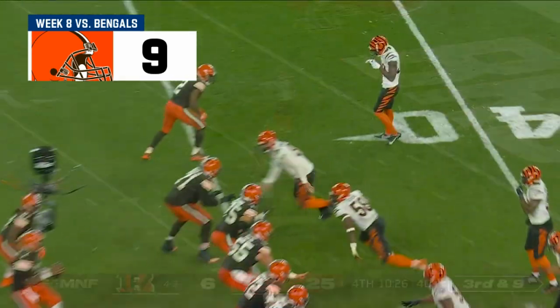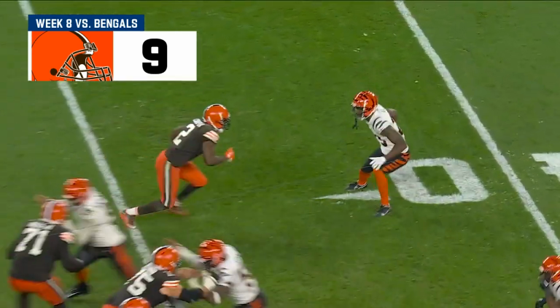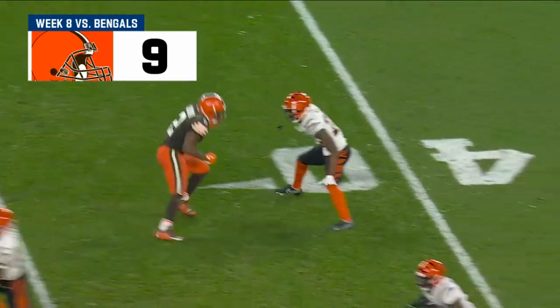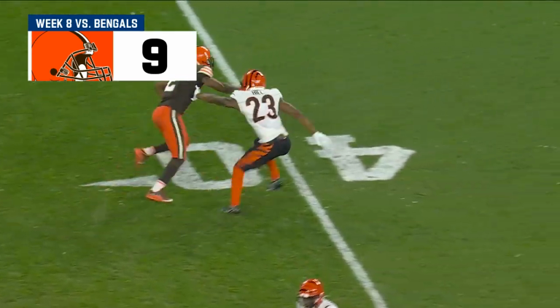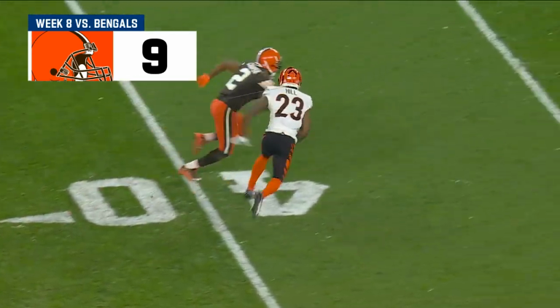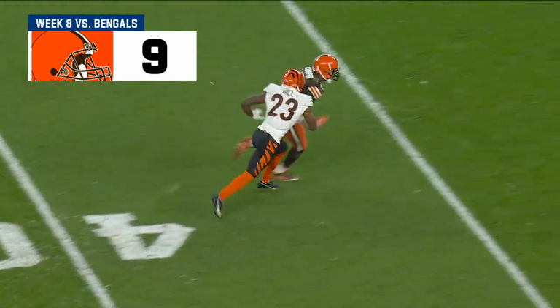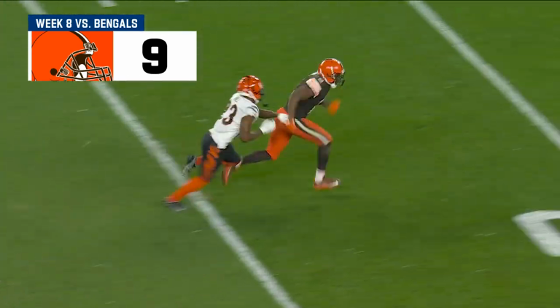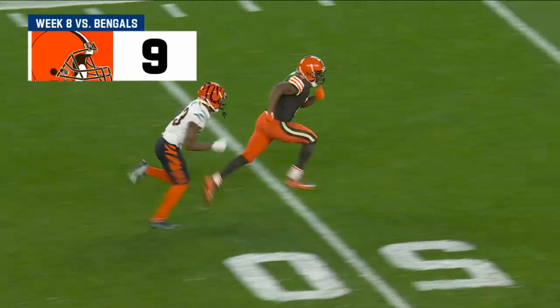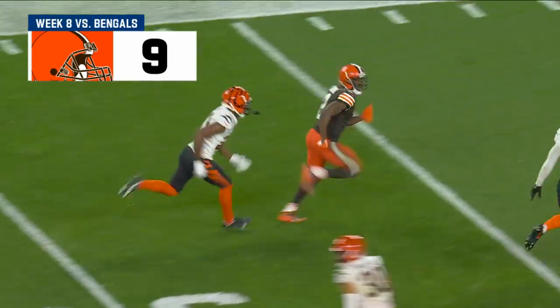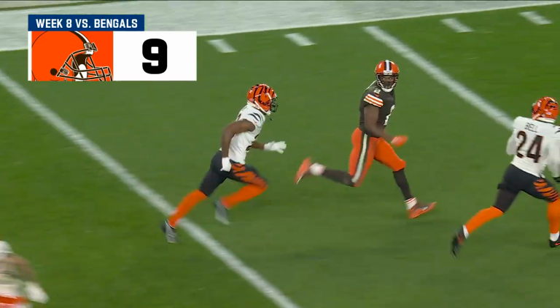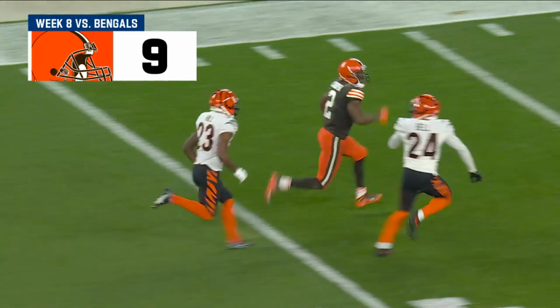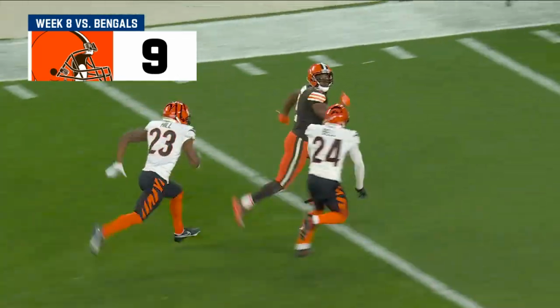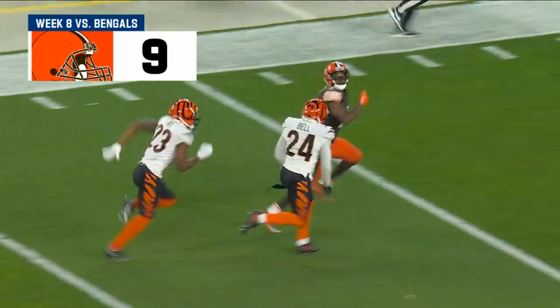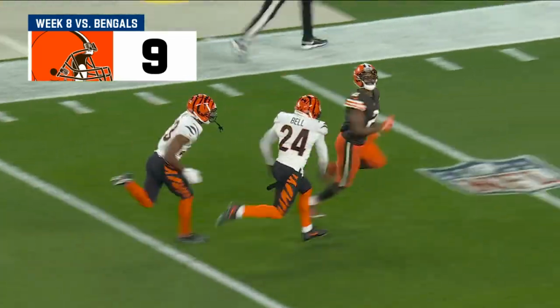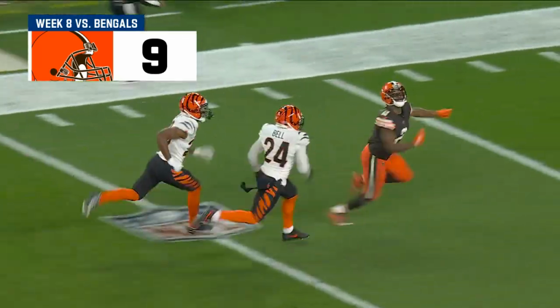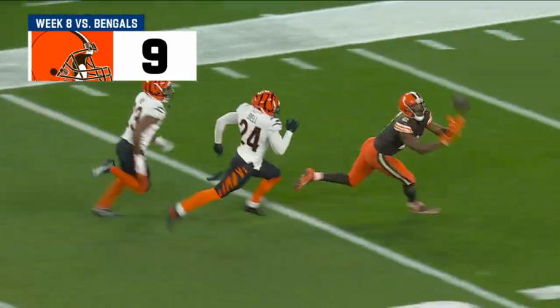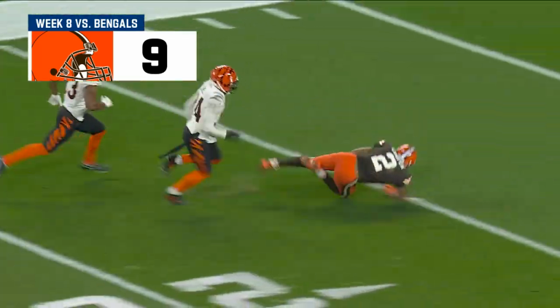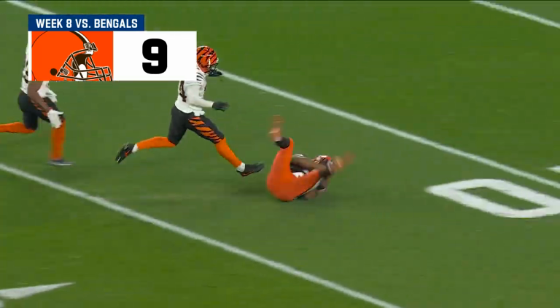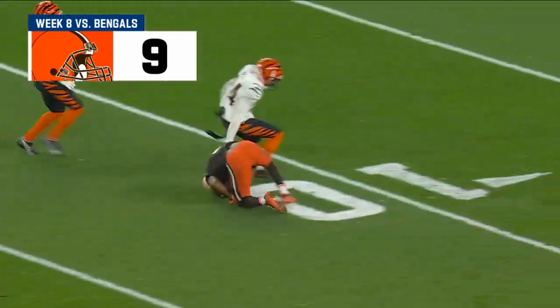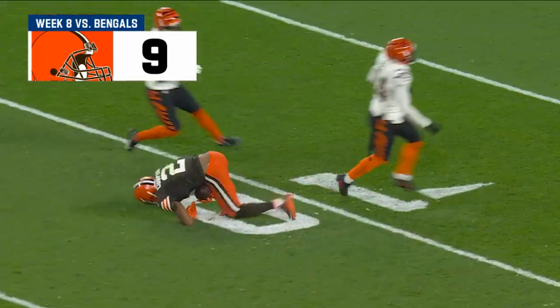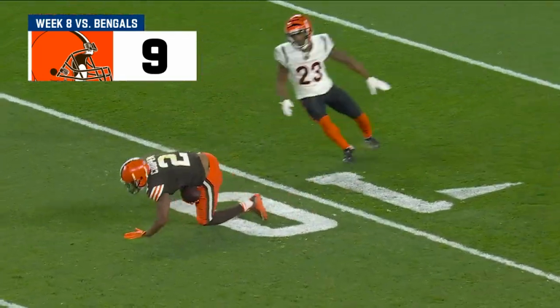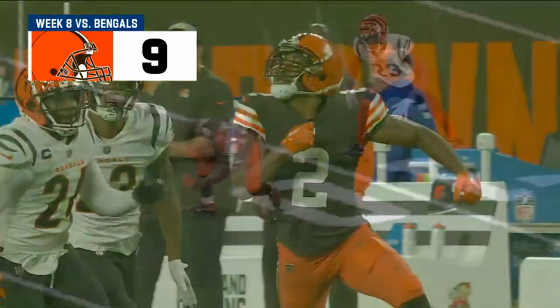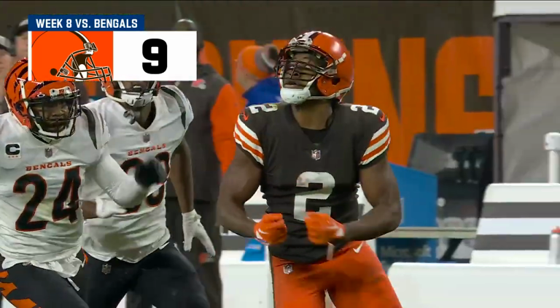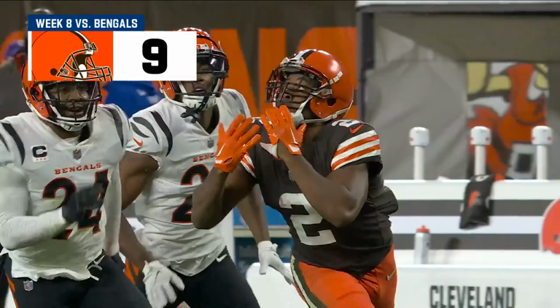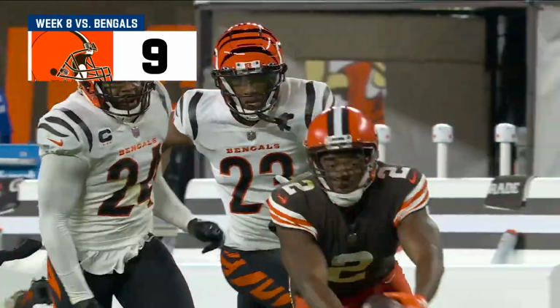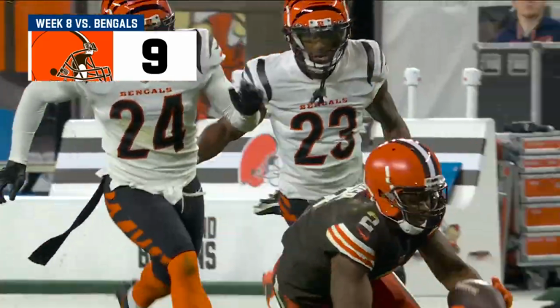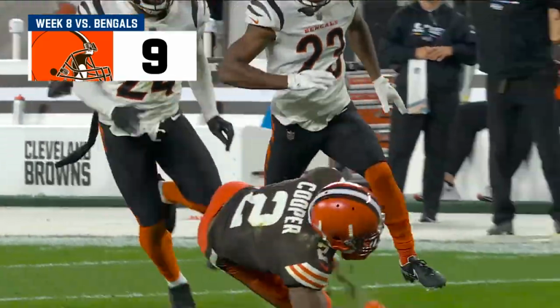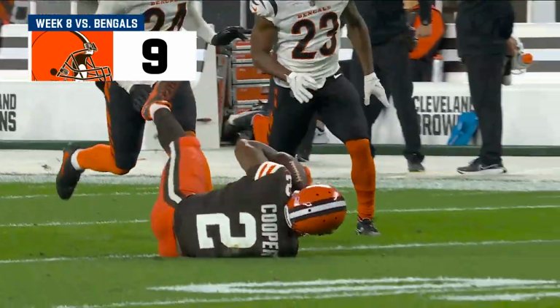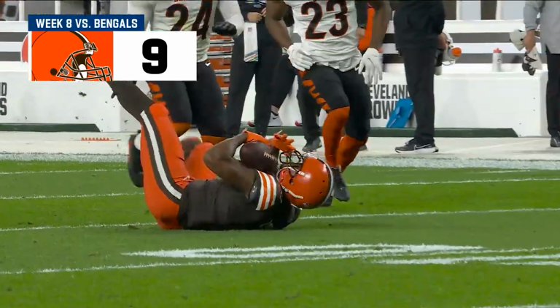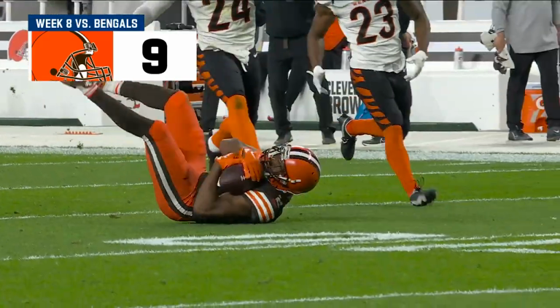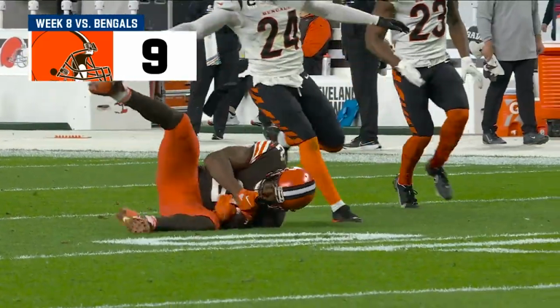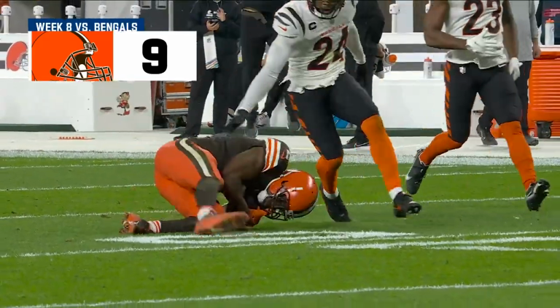Von Bell, who he's locked up, and he's not able to get over the top. Hill is expecting help, but Von Bell's trying to disguise the look, and he's up in there a little tighter than what he should have been.